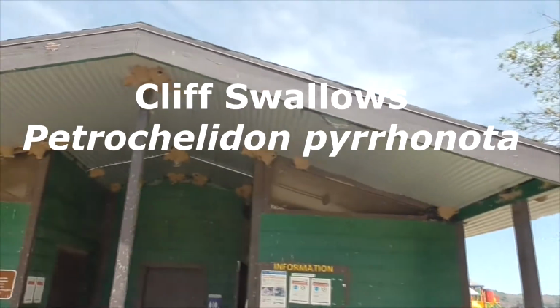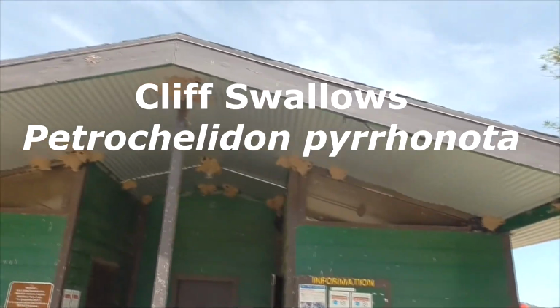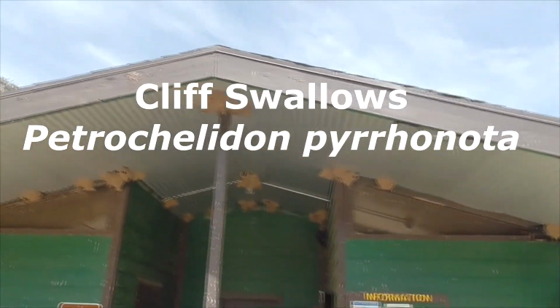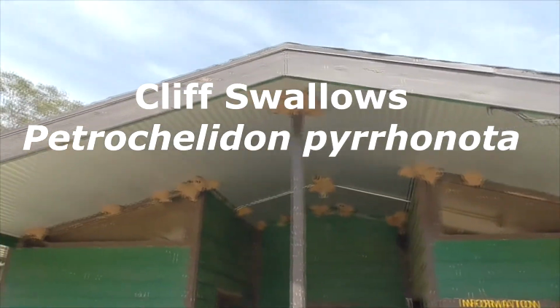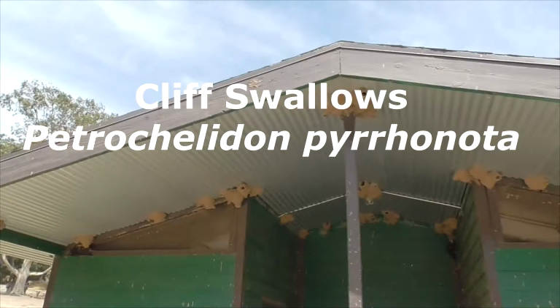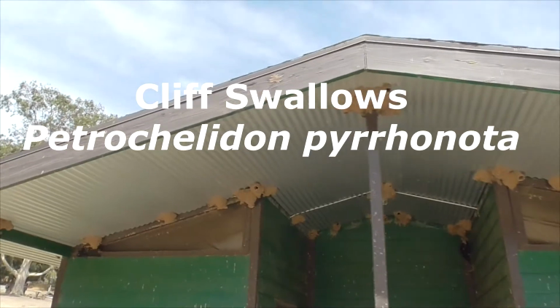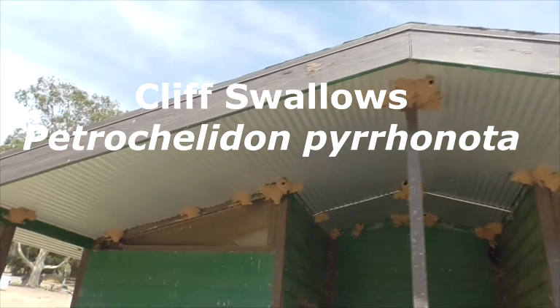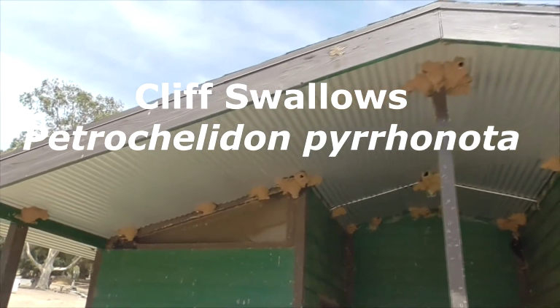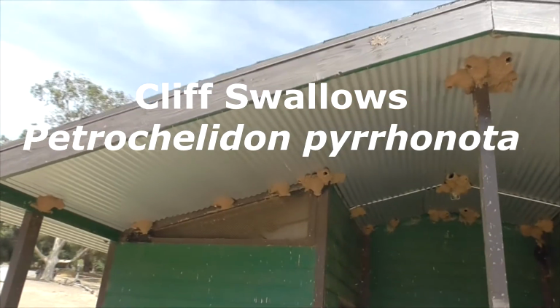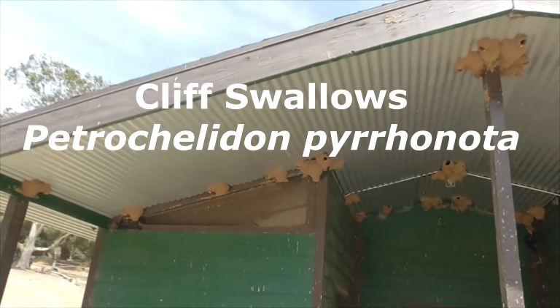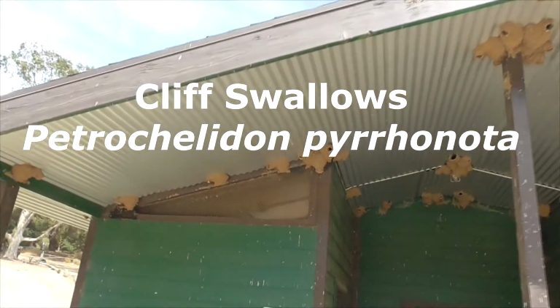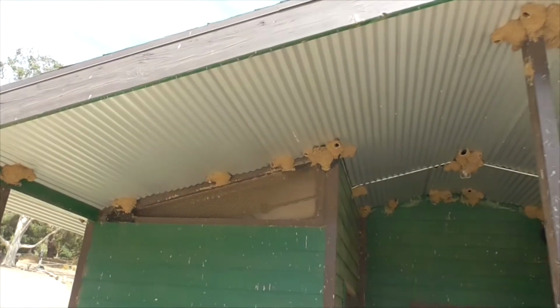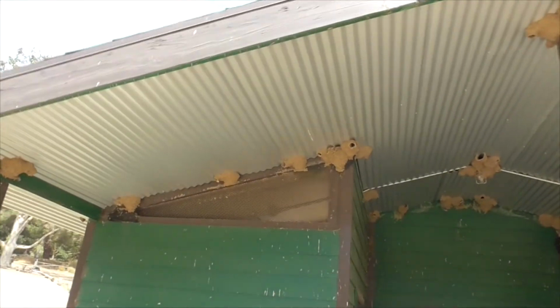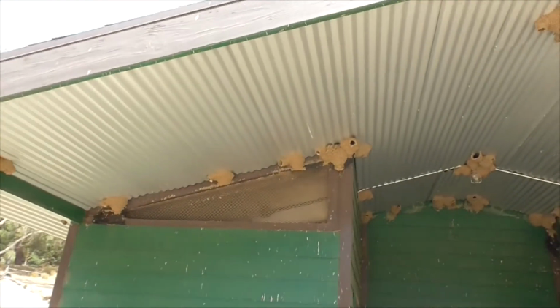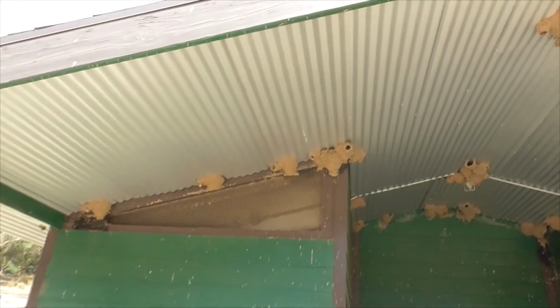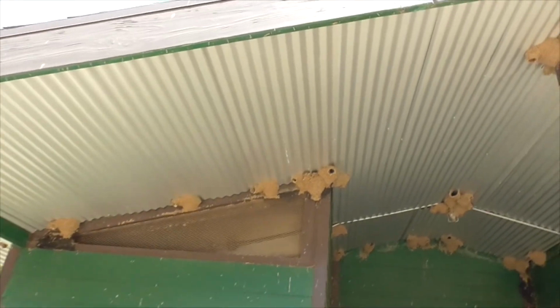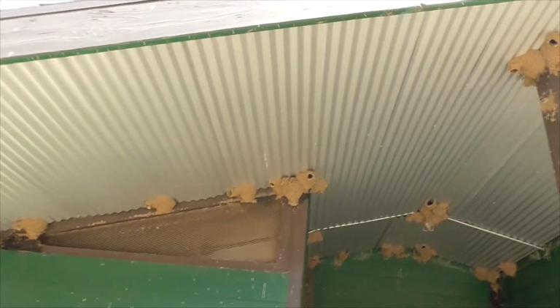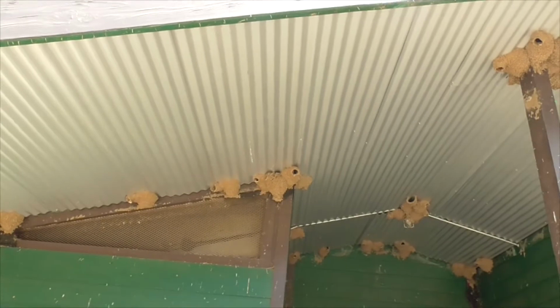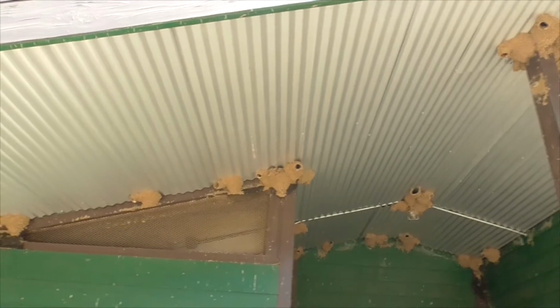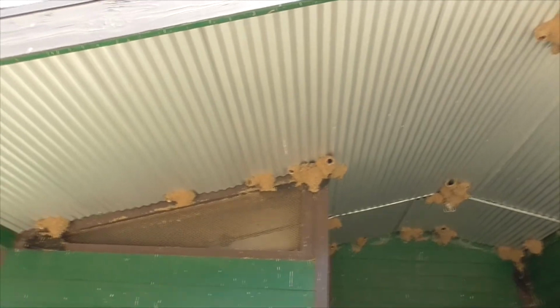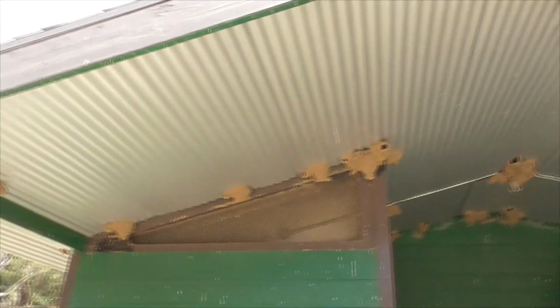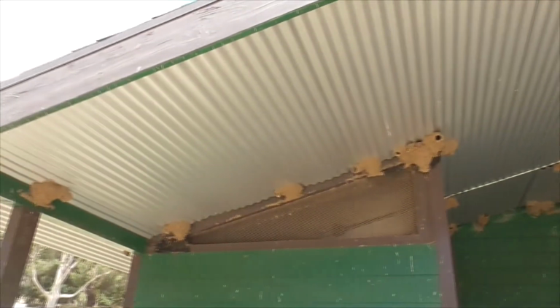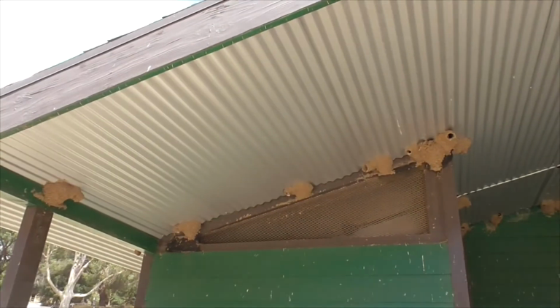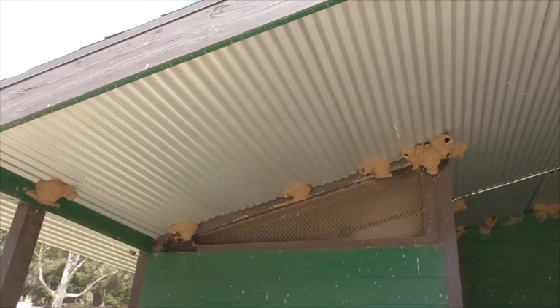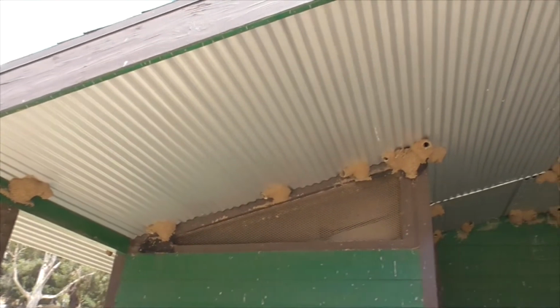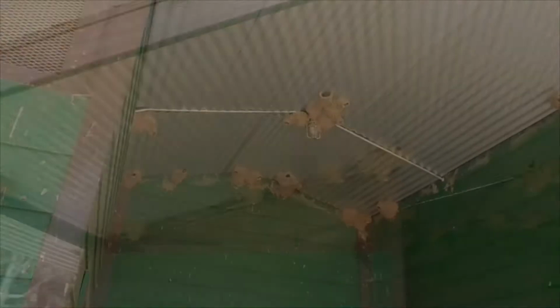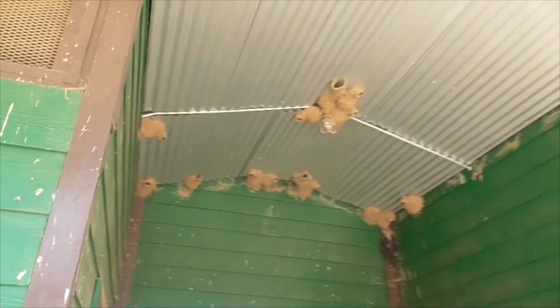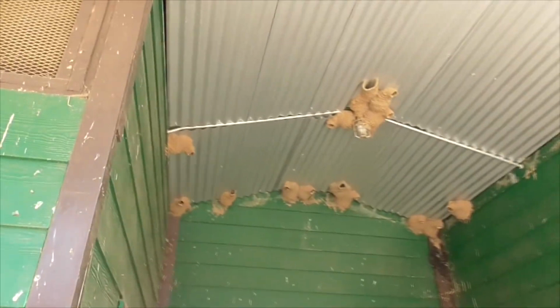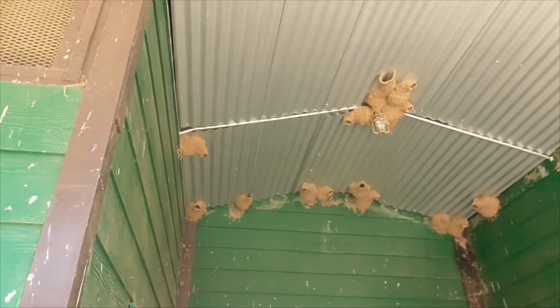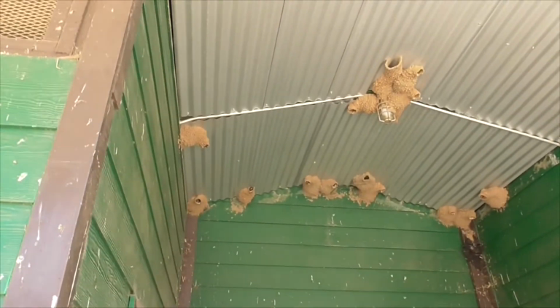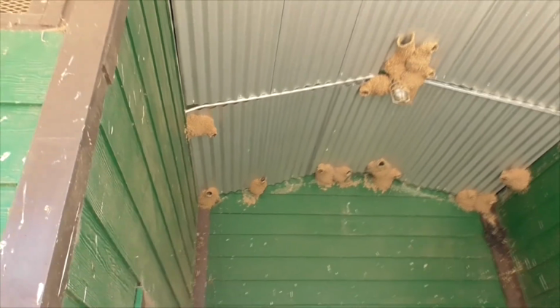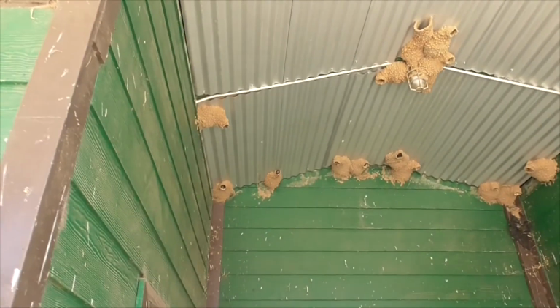These are cliff swallows, Petrochelidon pyrrhonota — or pyrrhonota. All these nests are sticking on the roof here of our restroom. If we're lucky, maybe we'll see some babies peeking their heads out.